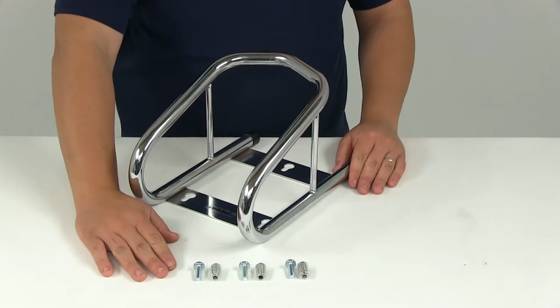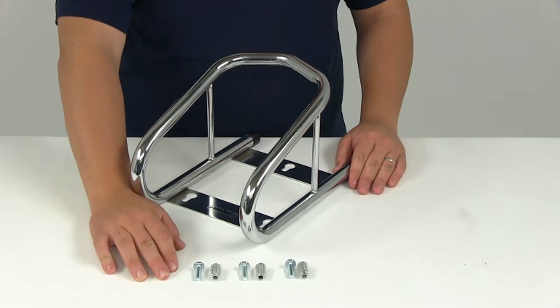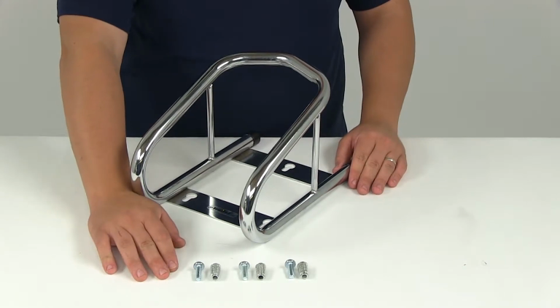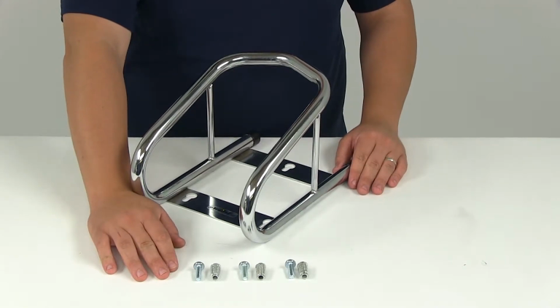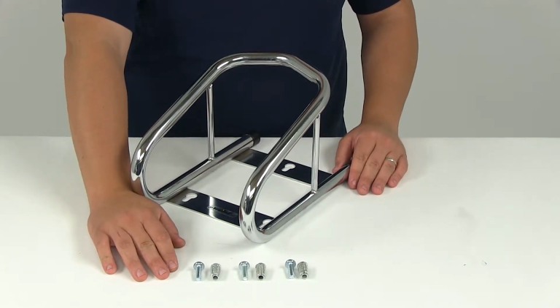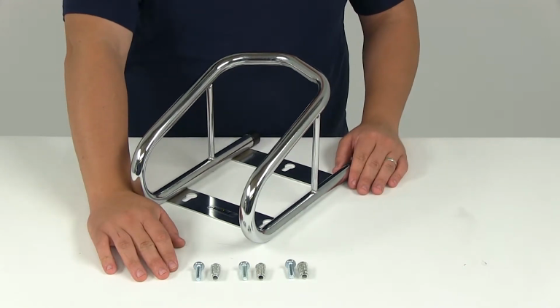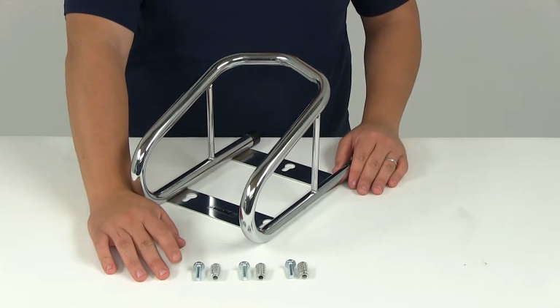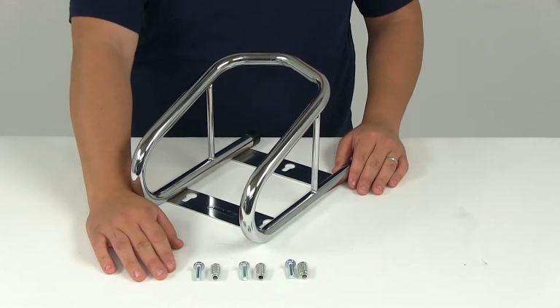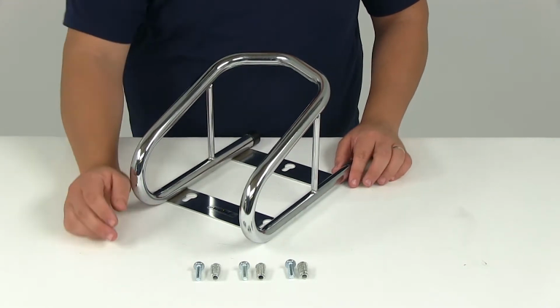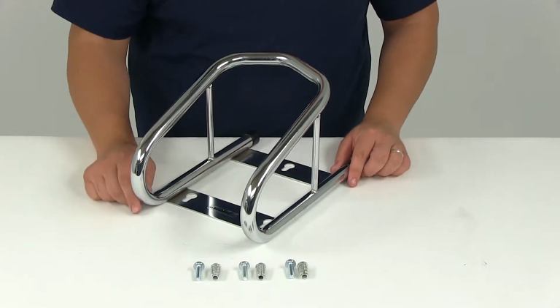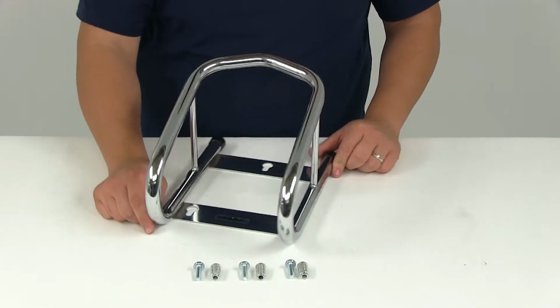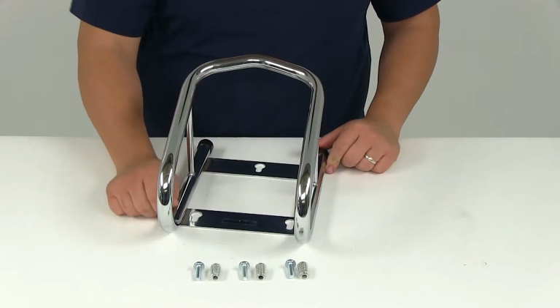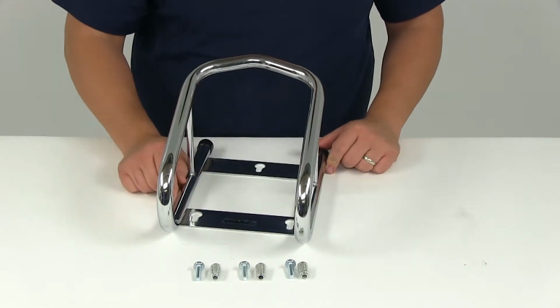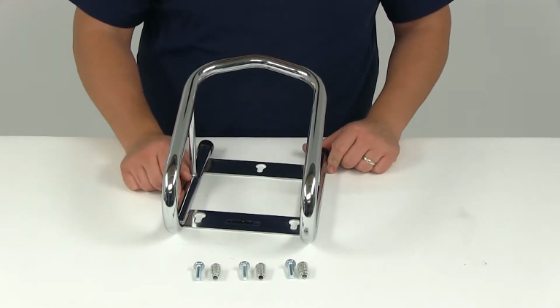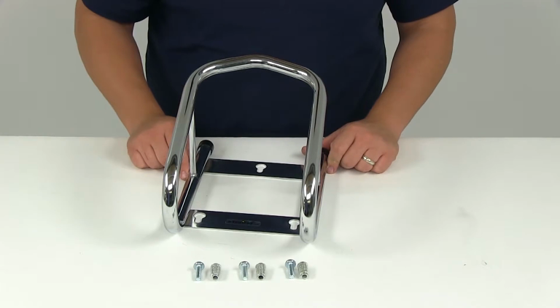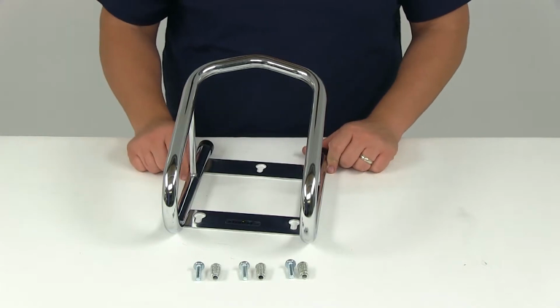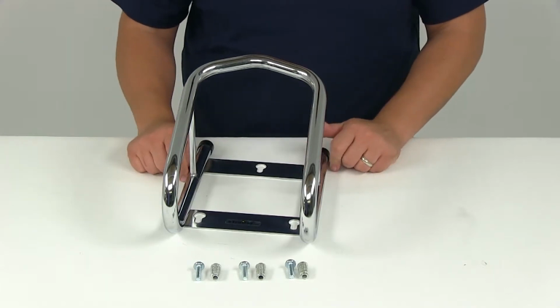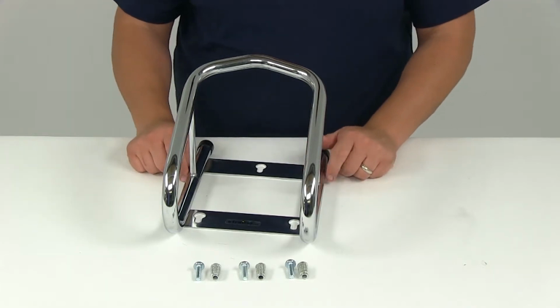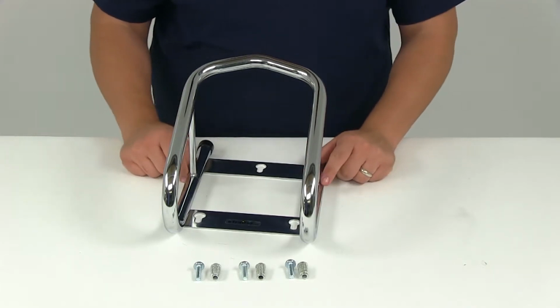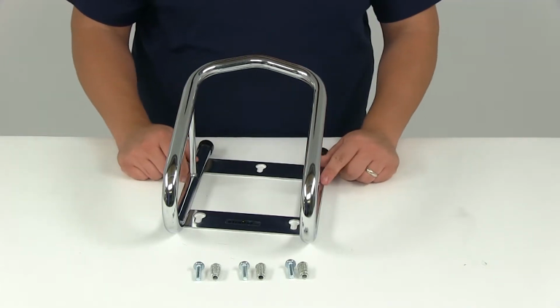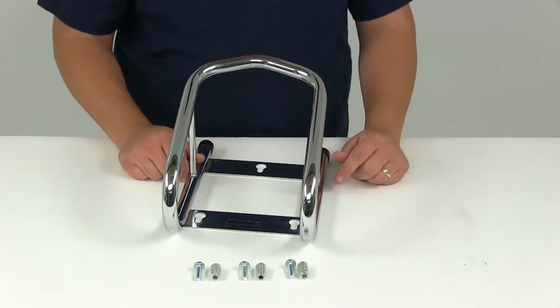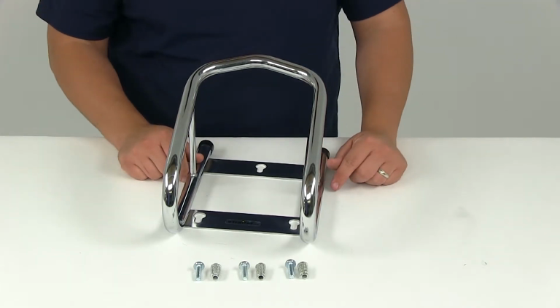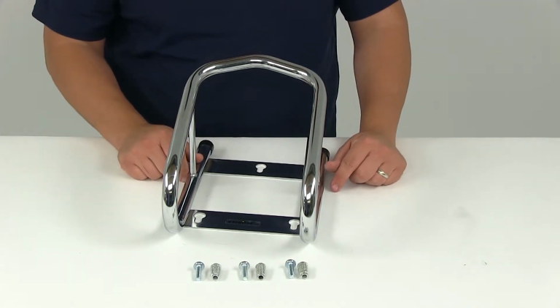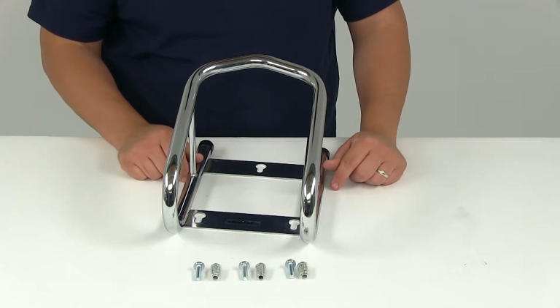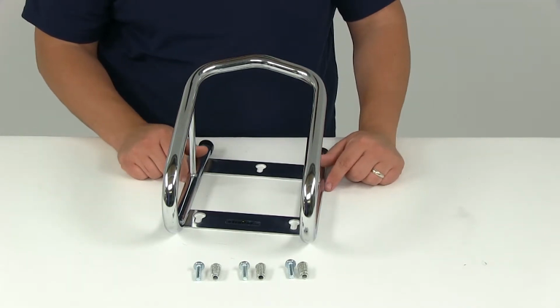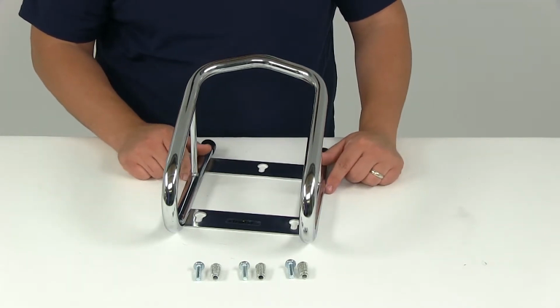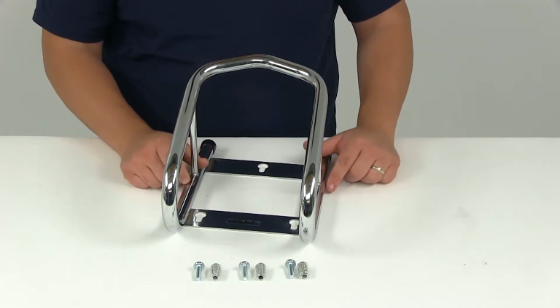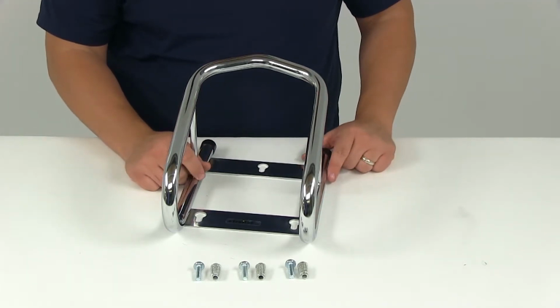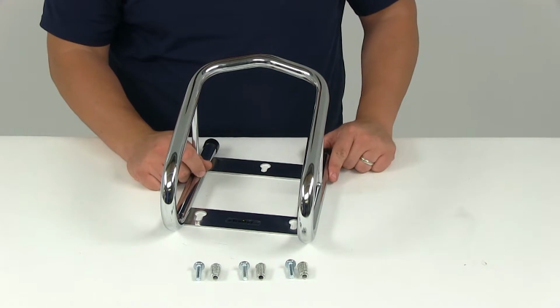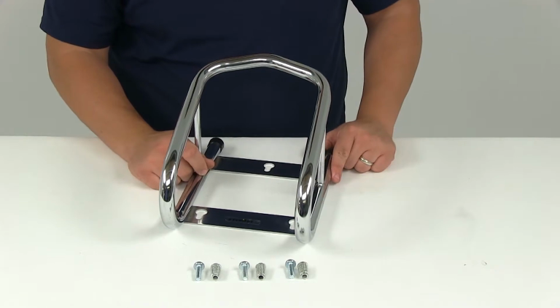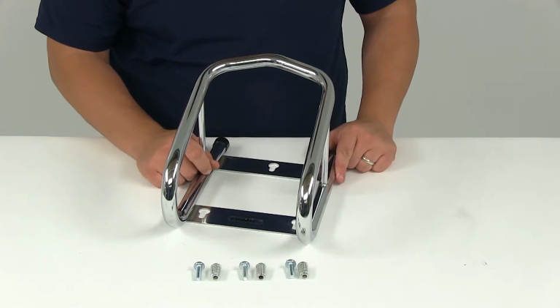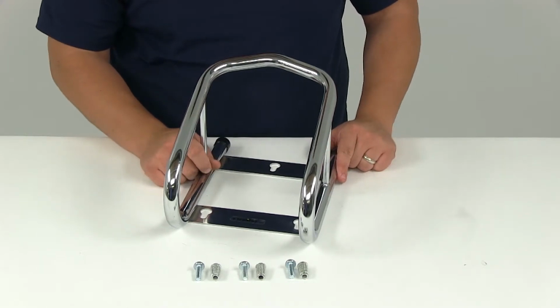Mounting screws are included for installing on a wood floor. If you need to install on a metal floor, you can use part number TWSPWFKM, and that is sold separately. You can find that here on our website.